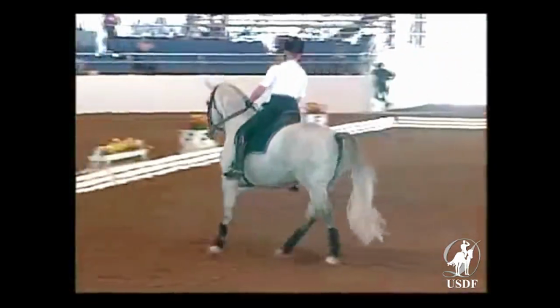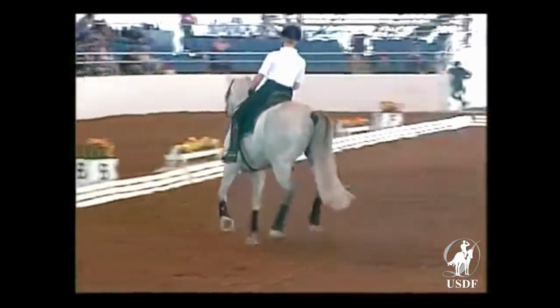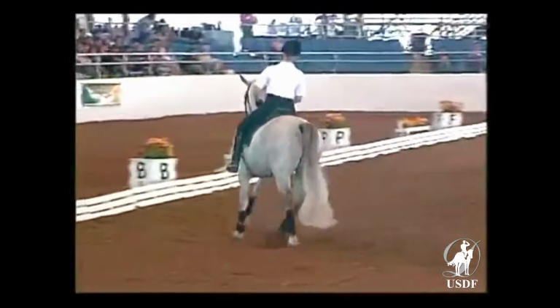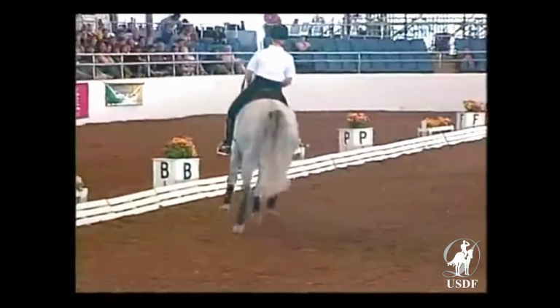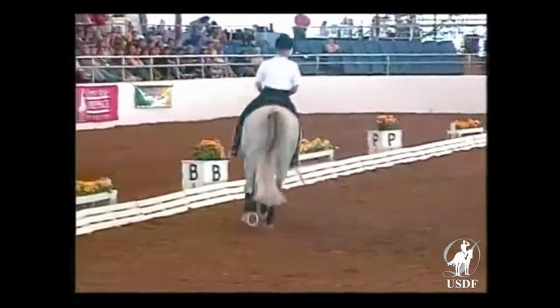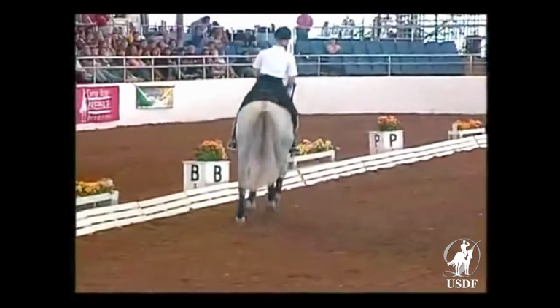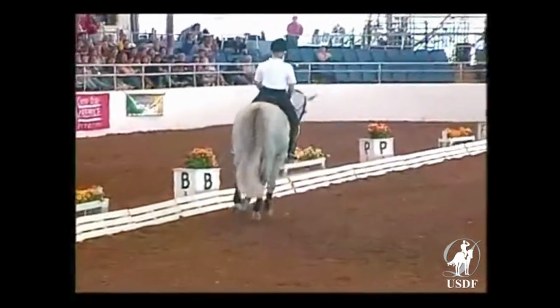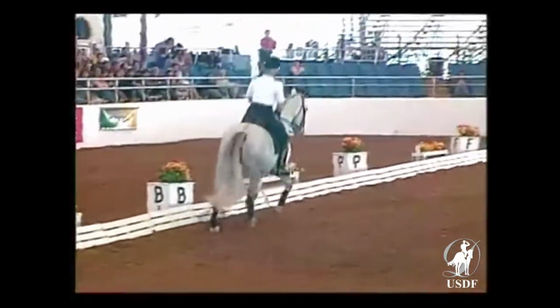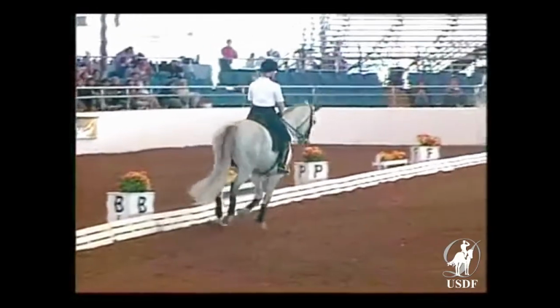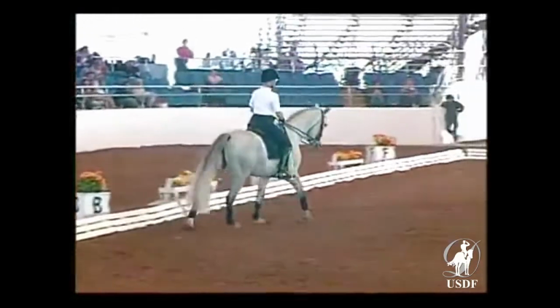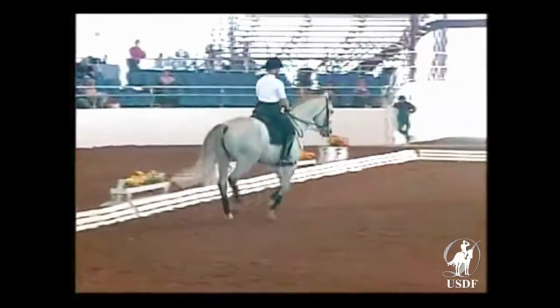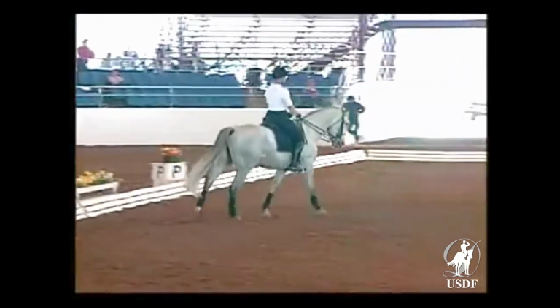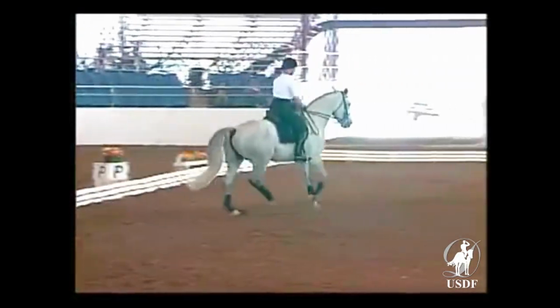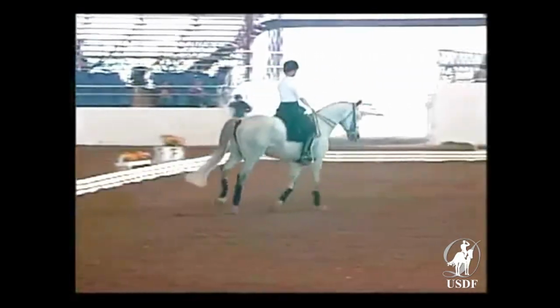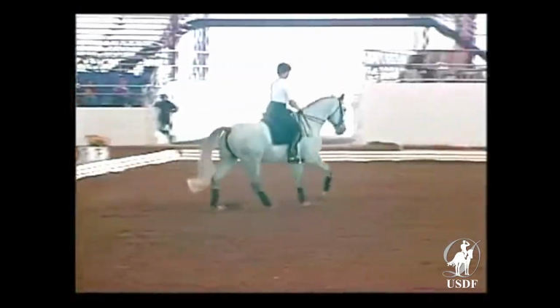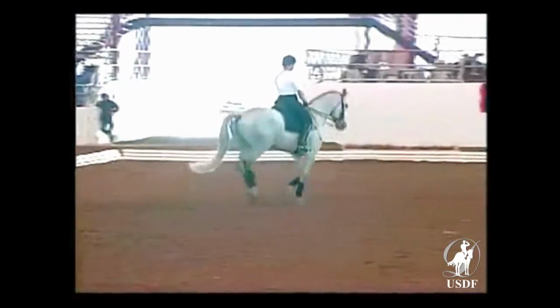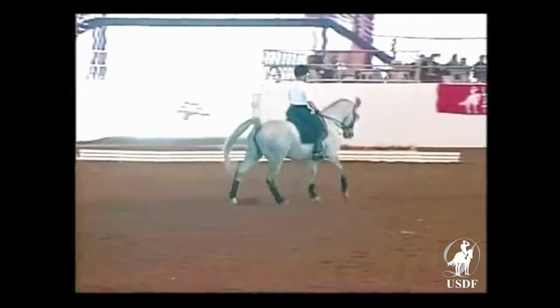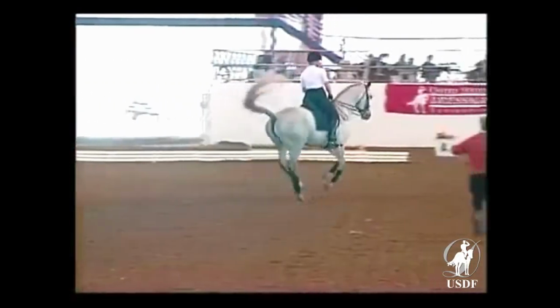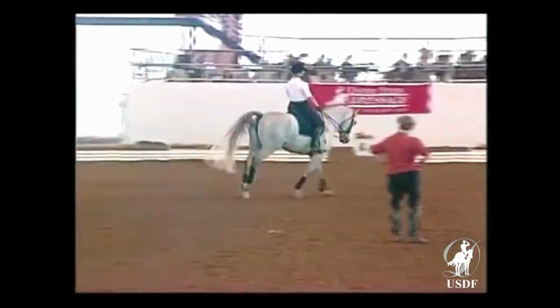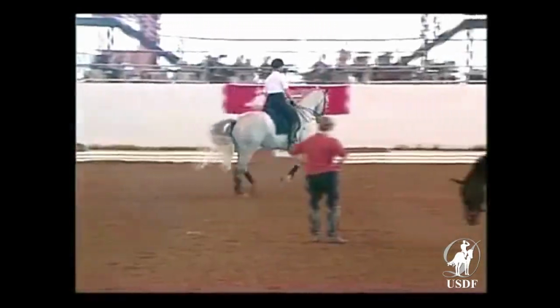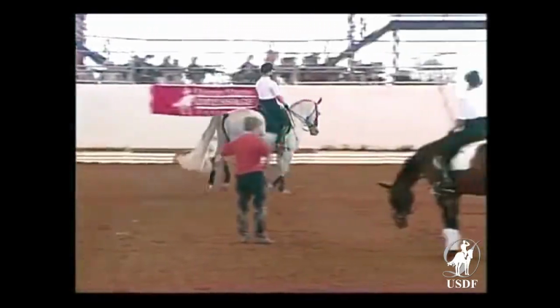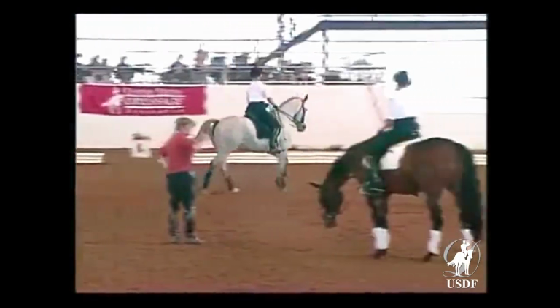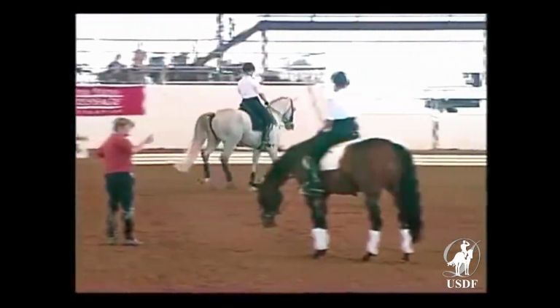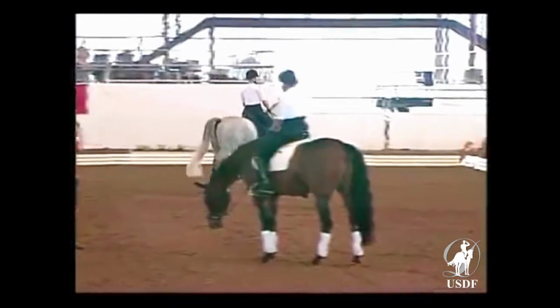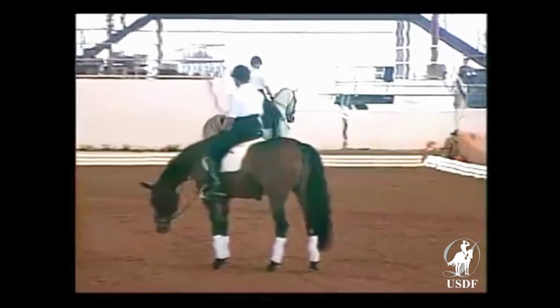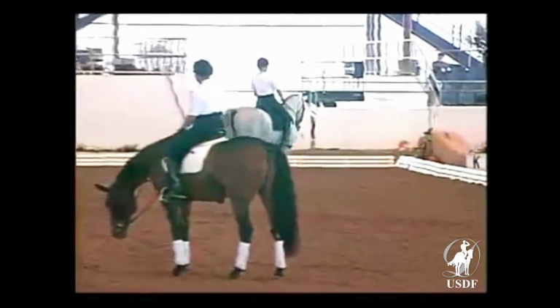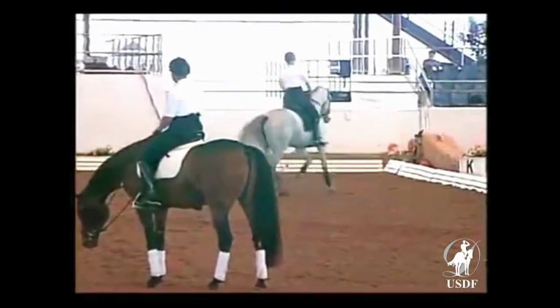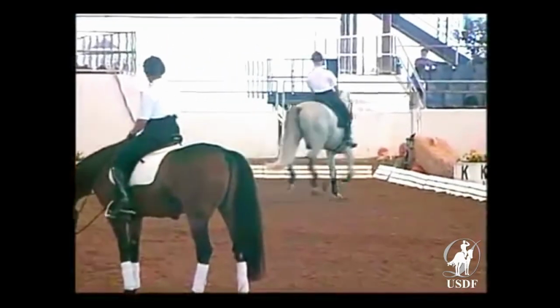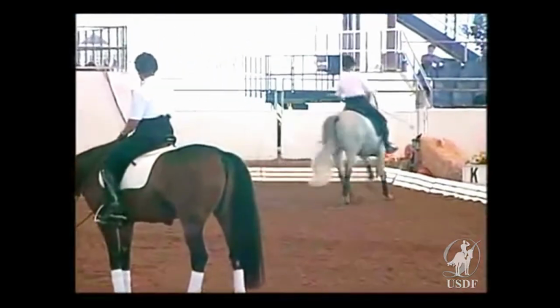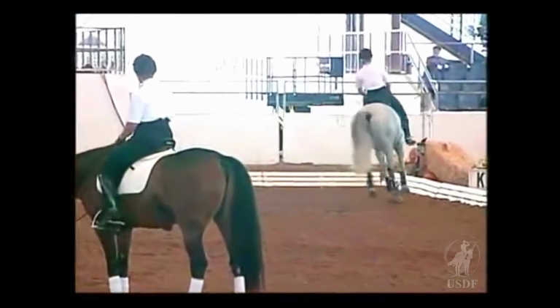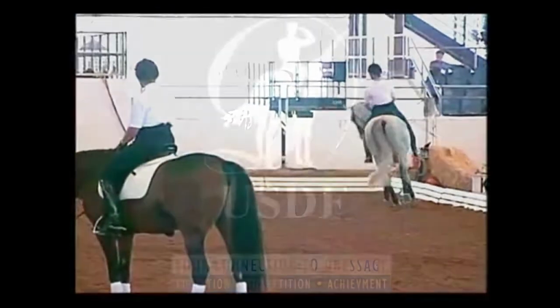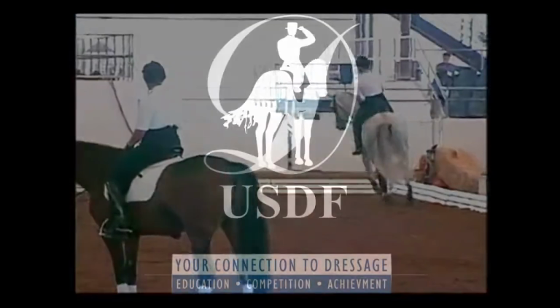Look at her right leg — the right leg is doing it, but she is pushing forward with the left leg, and she gives it very well in the rhythm. Walk.